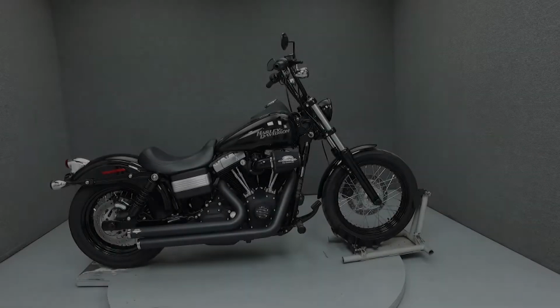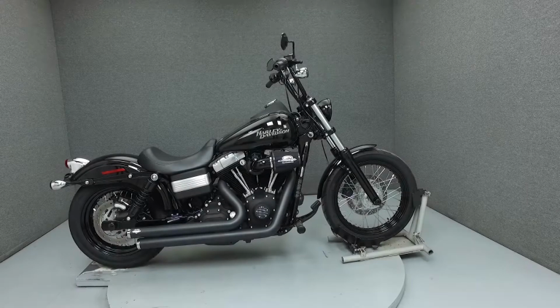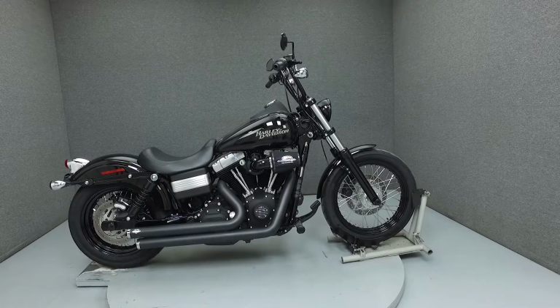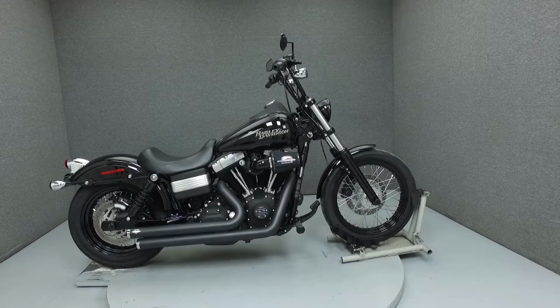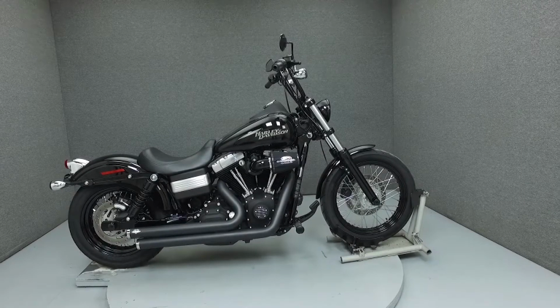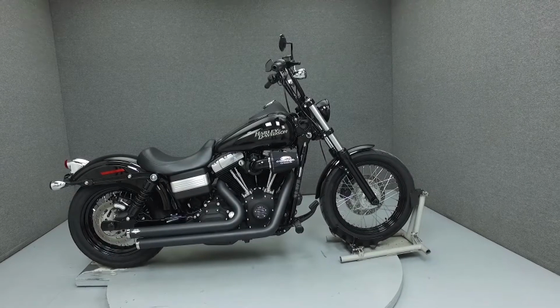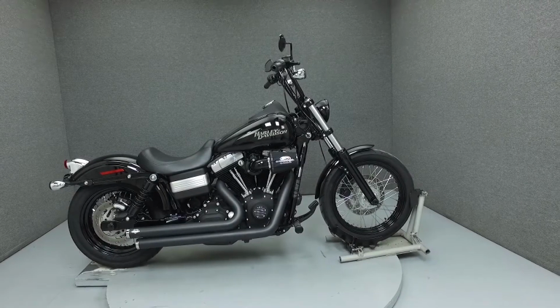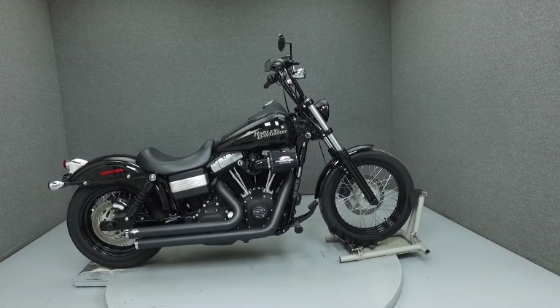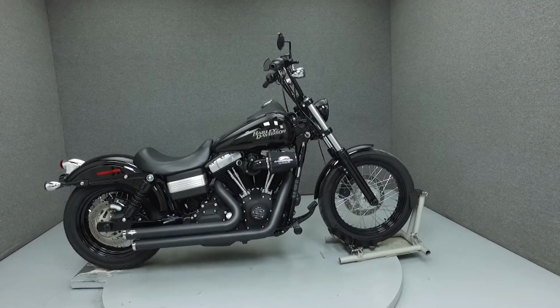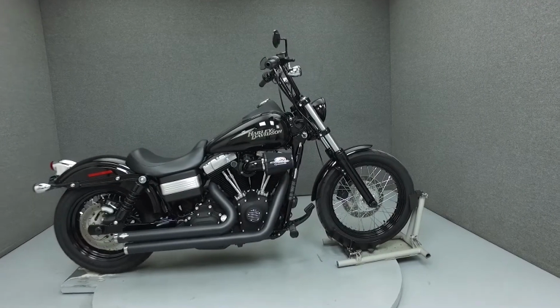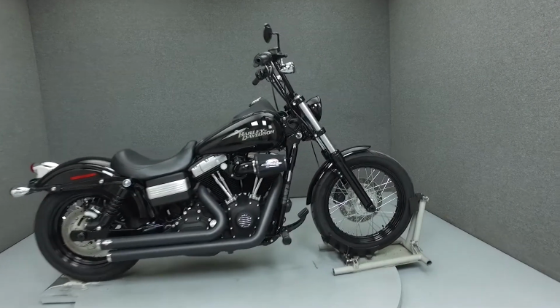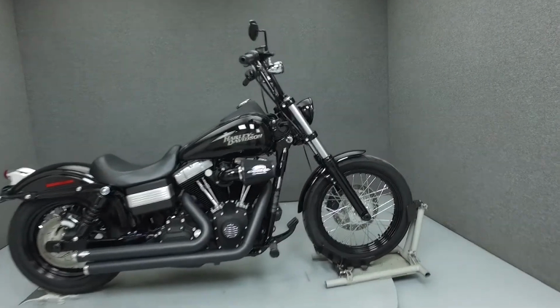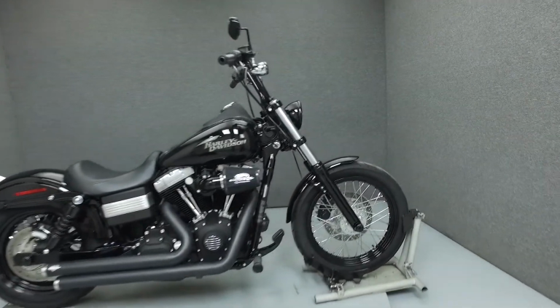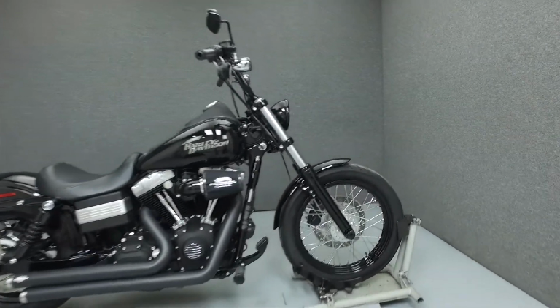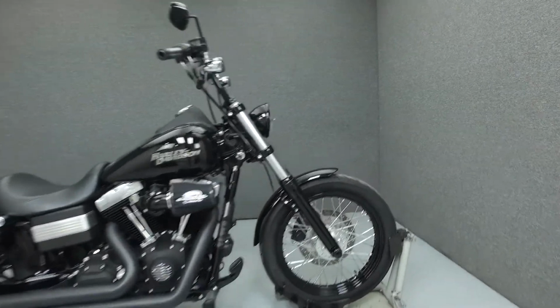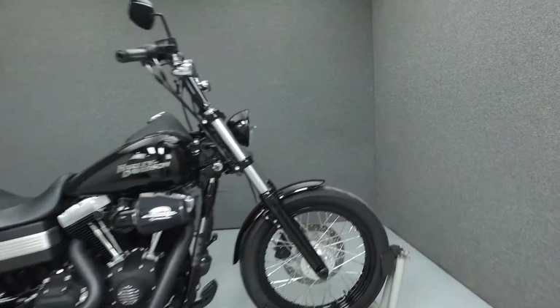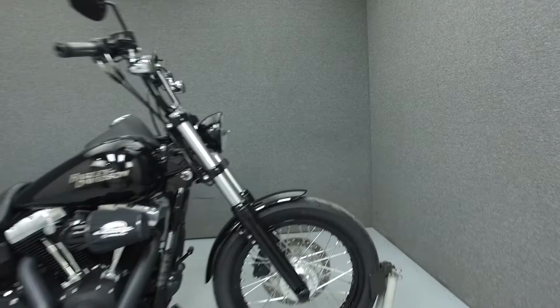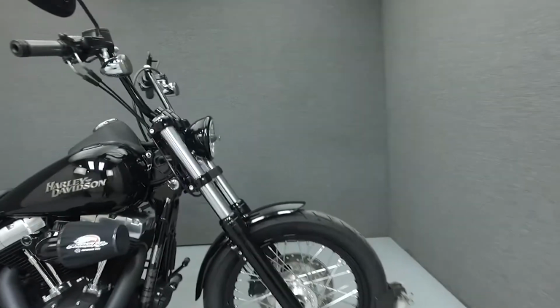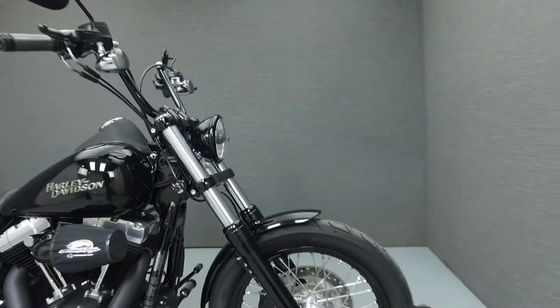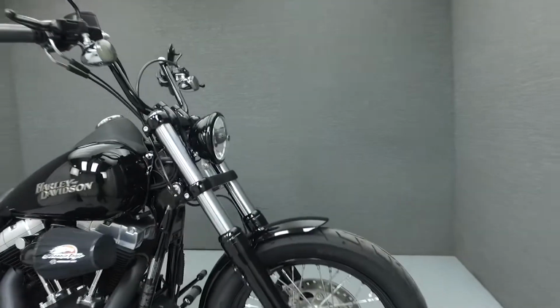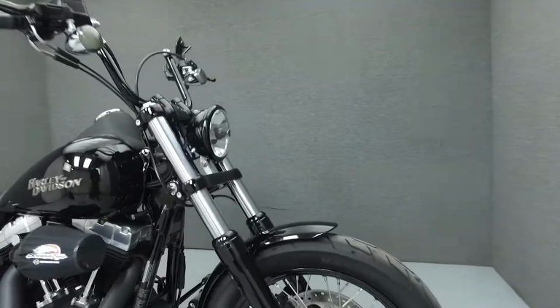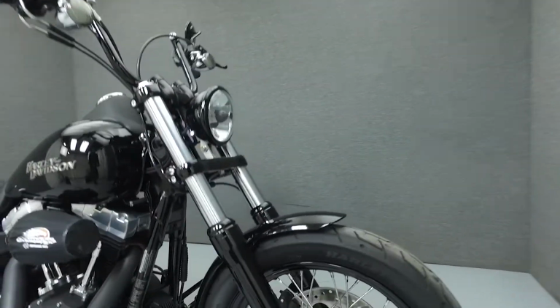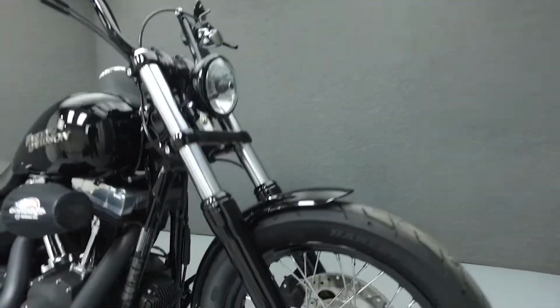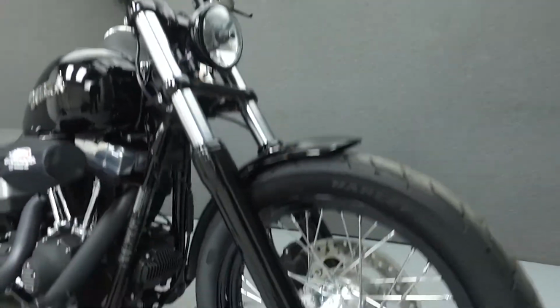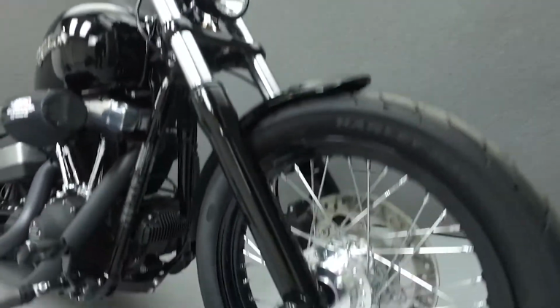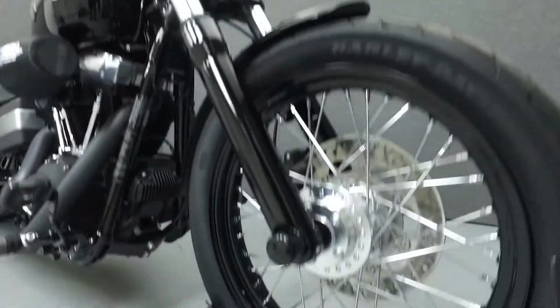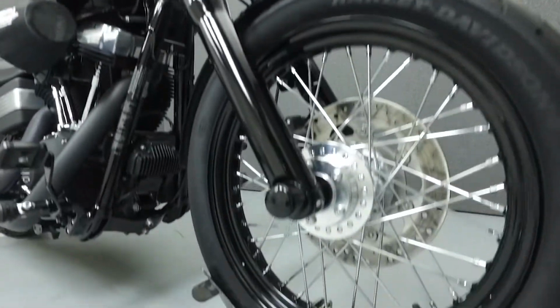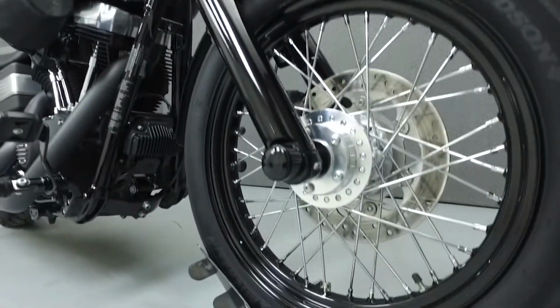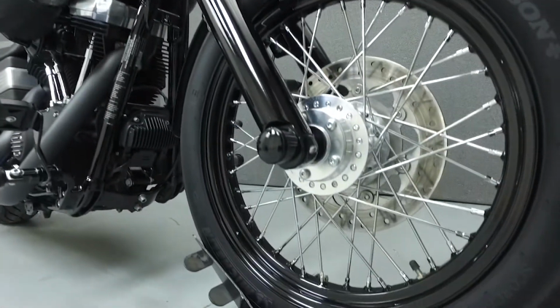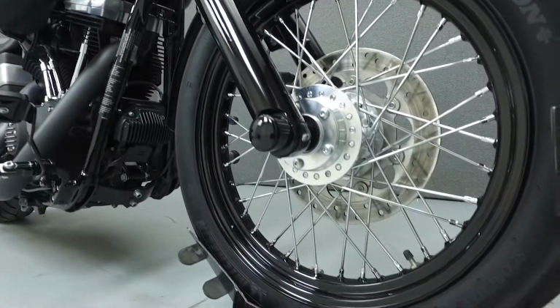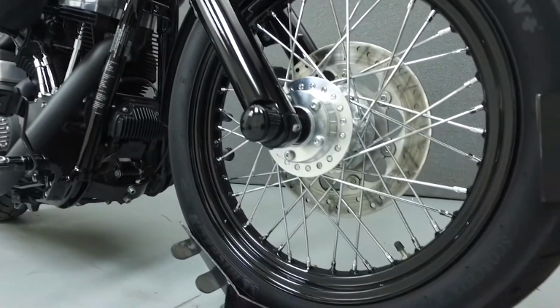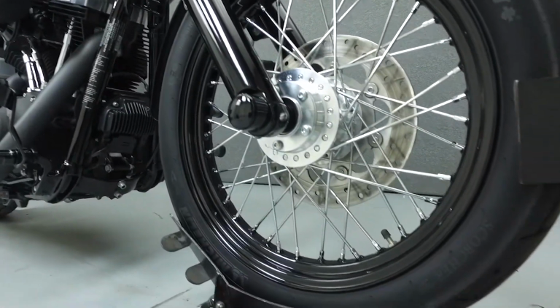Hi everyone, this is Joe at National Power Sports. Today we're going to take a look at this 2010 Harley-Davidson Dyna Street Bob with 8,948 miles.